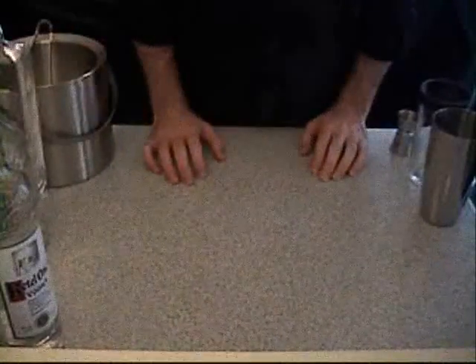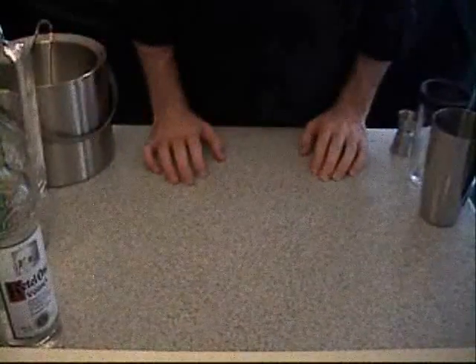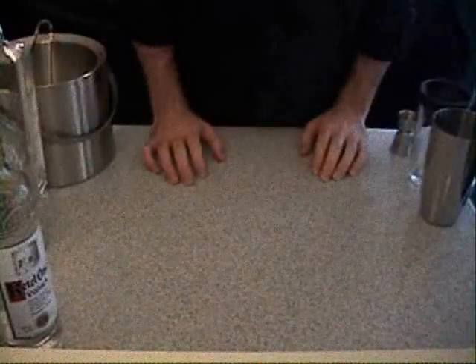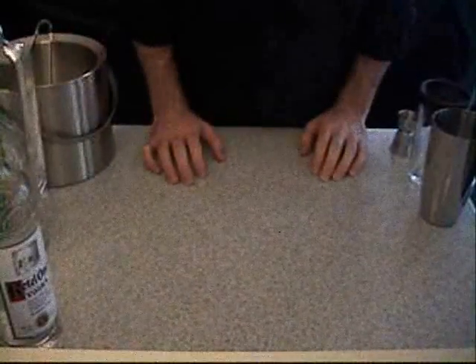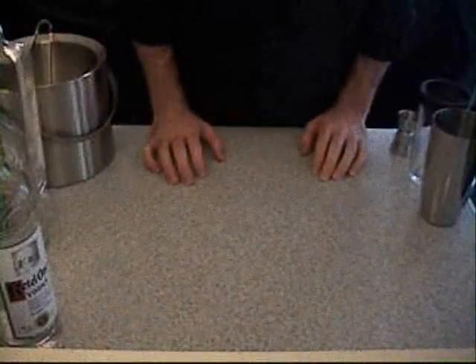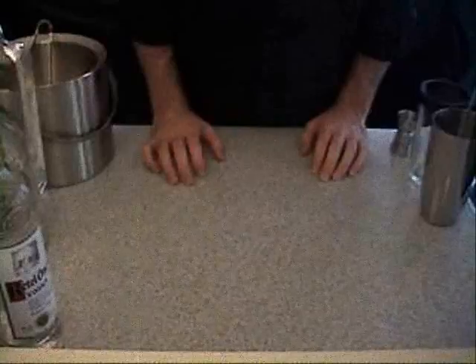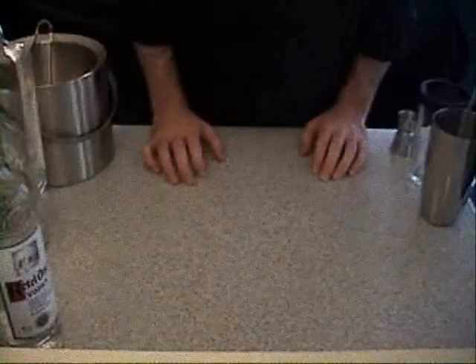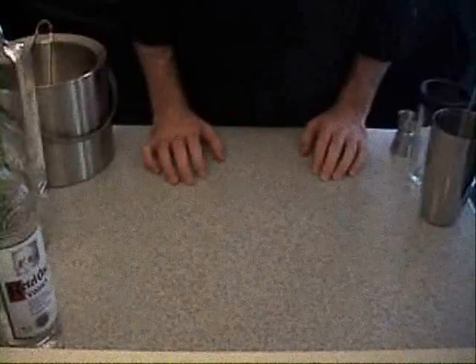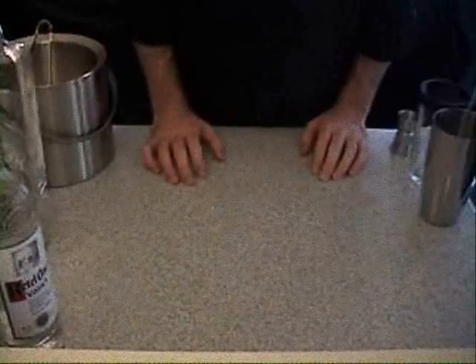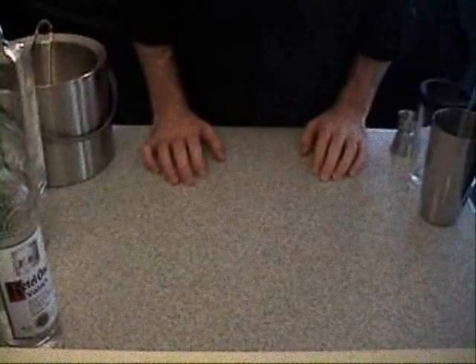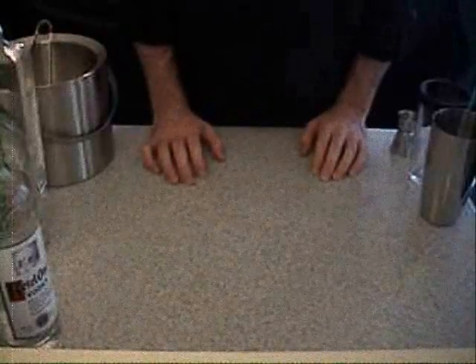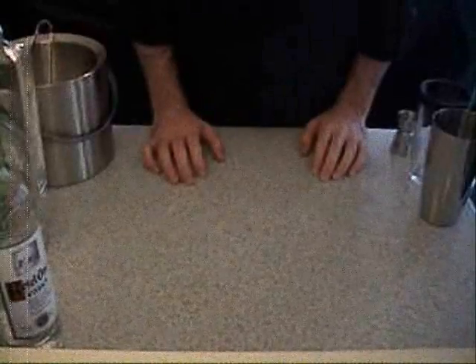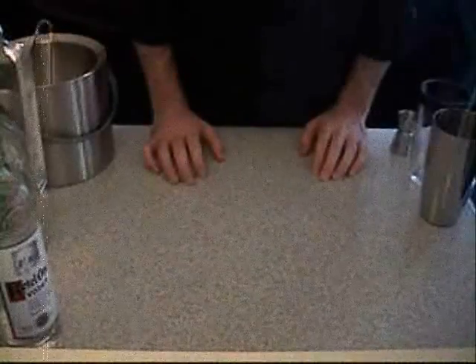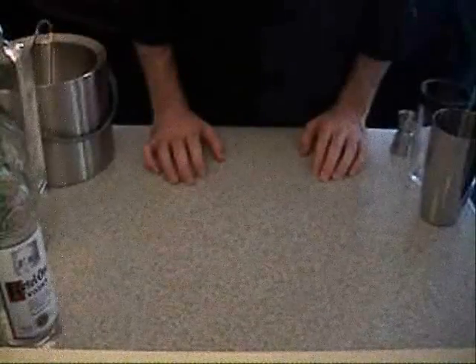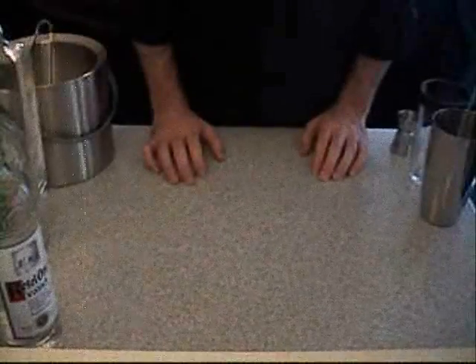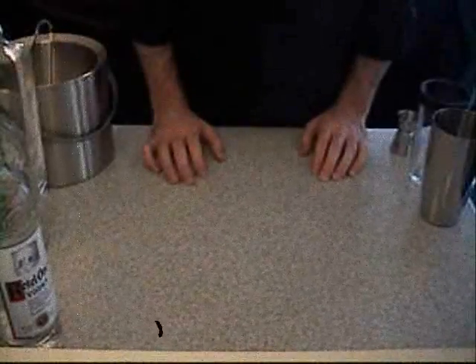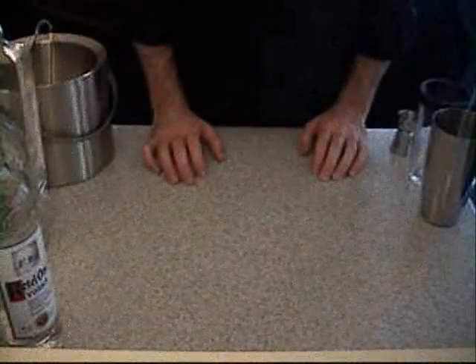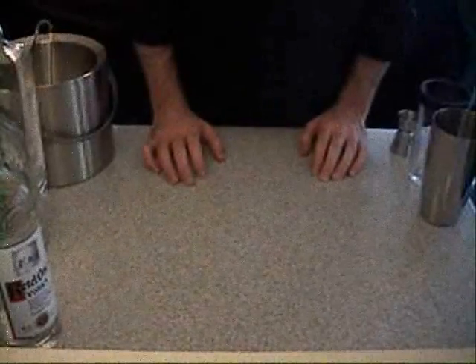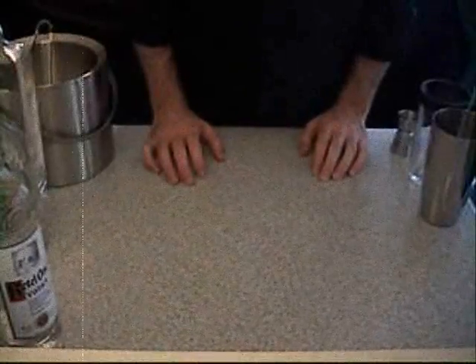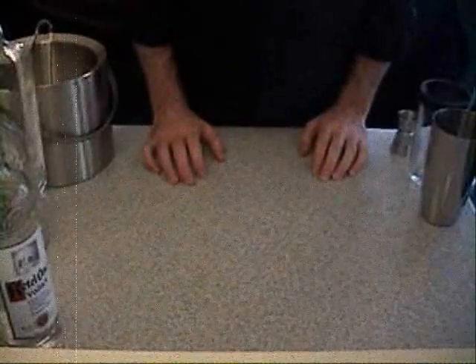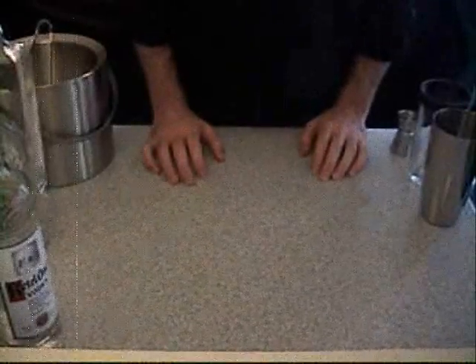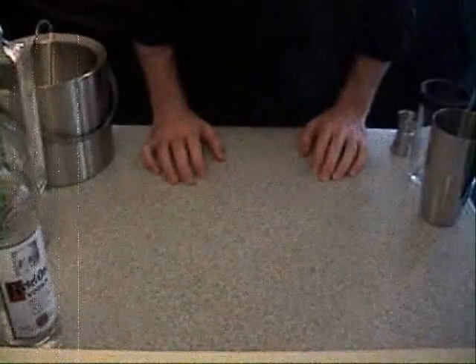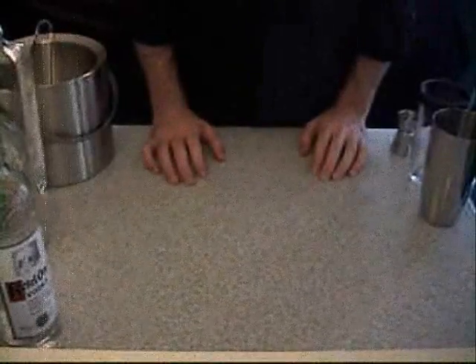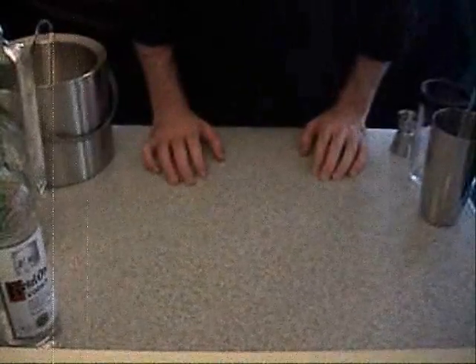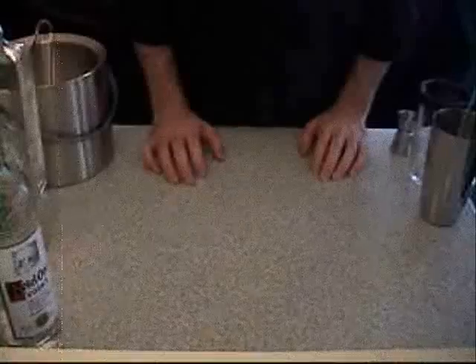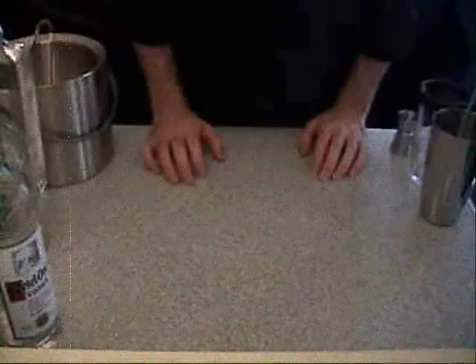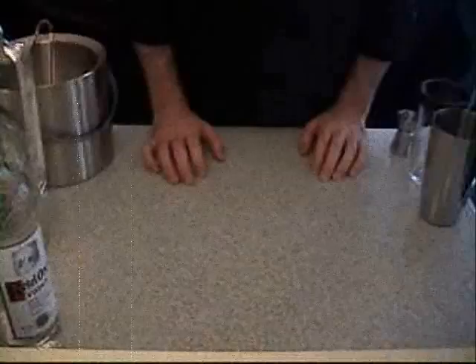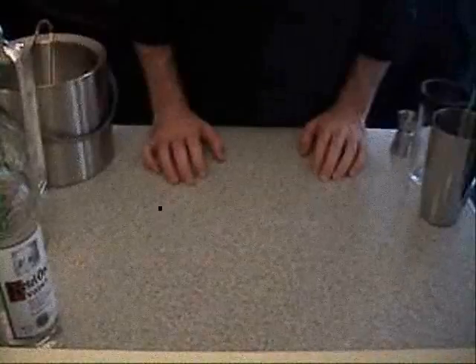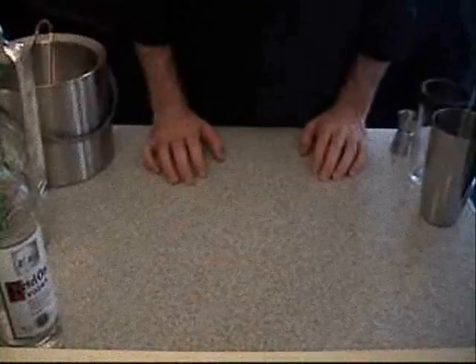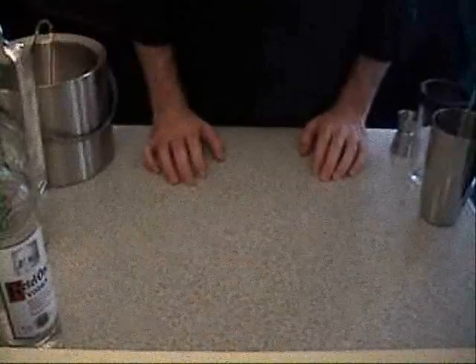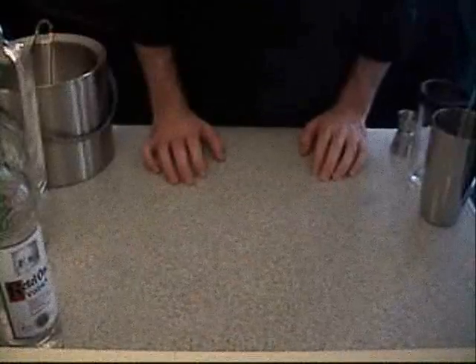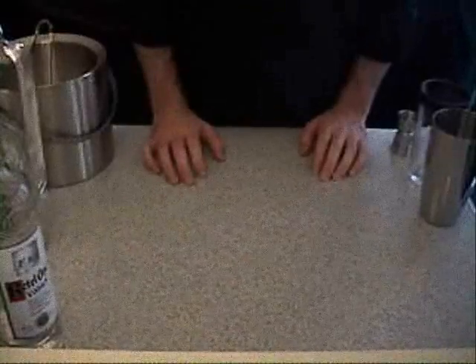Today we're going to teach you how to make a Long Island Iced Tea. First there are a couple things that you're going to need to use to make the Long Island Iced Tea correctly.